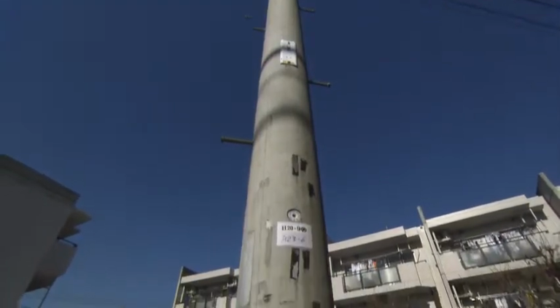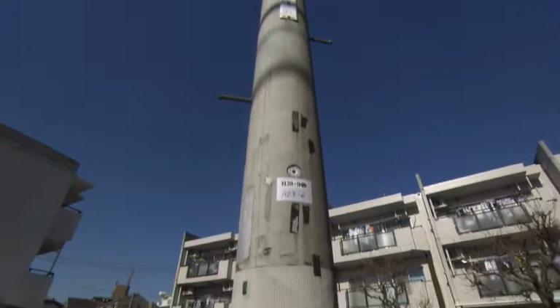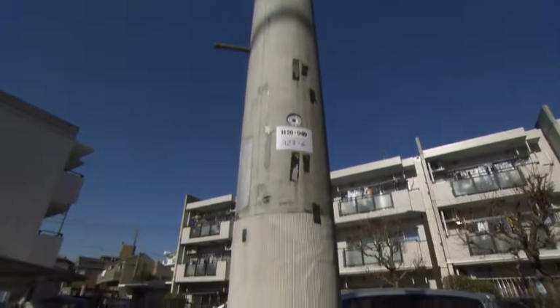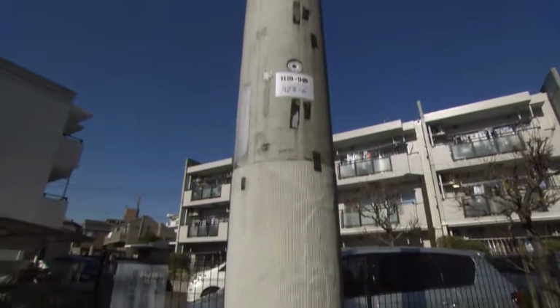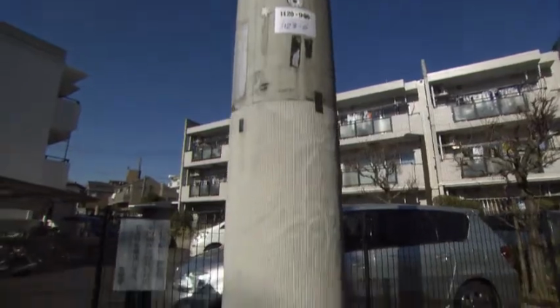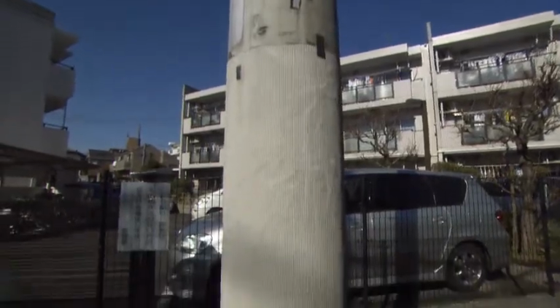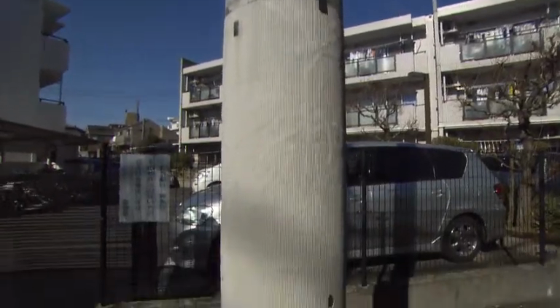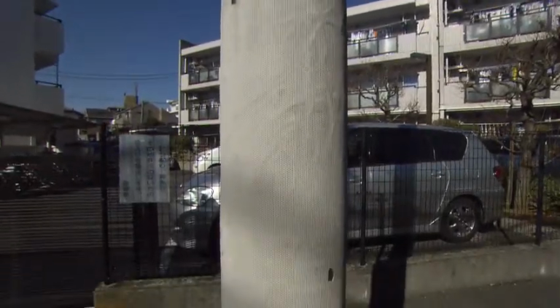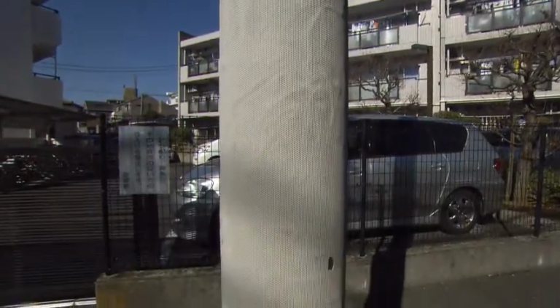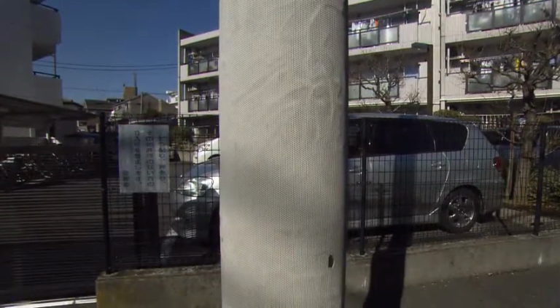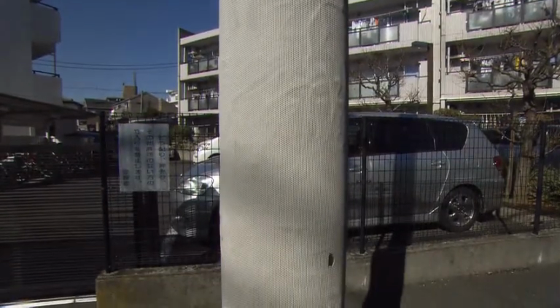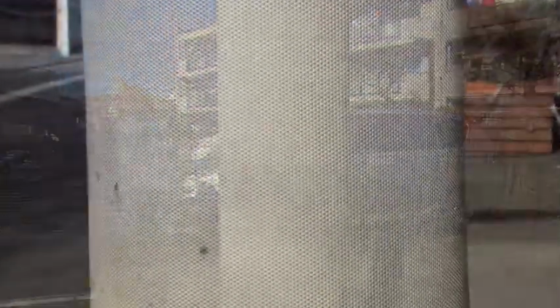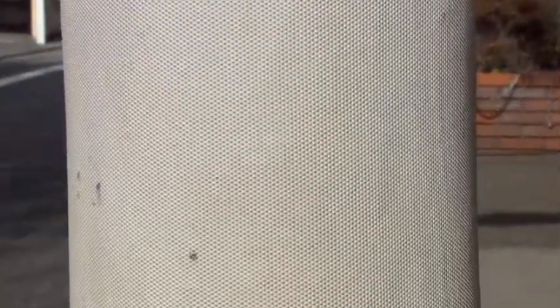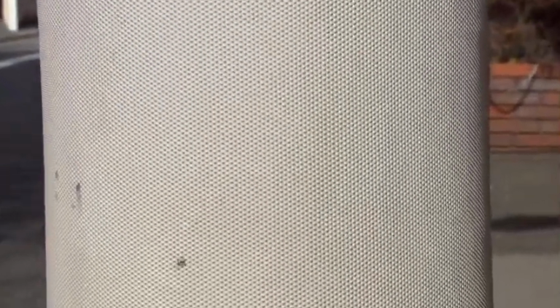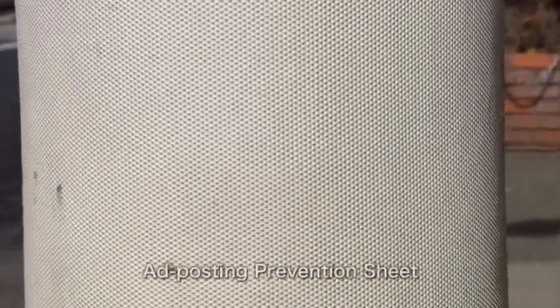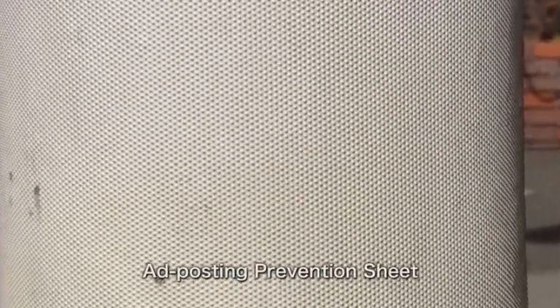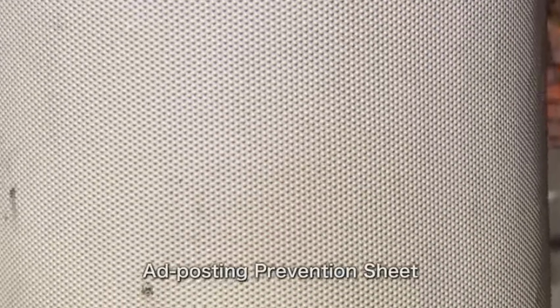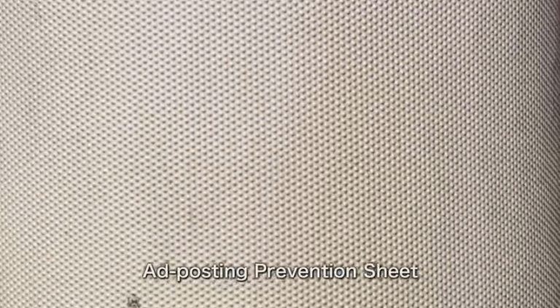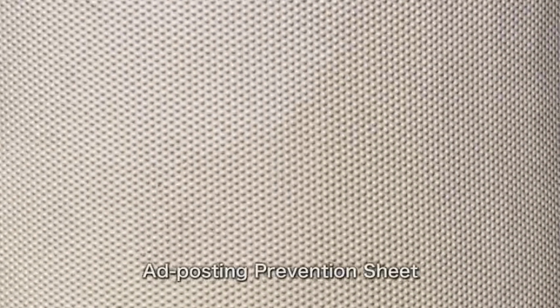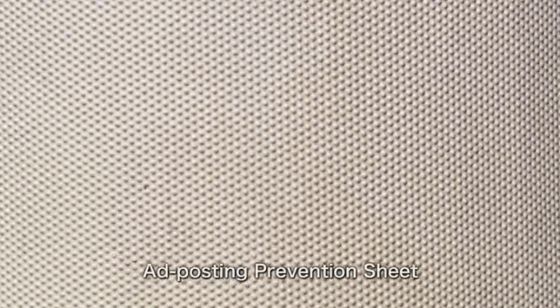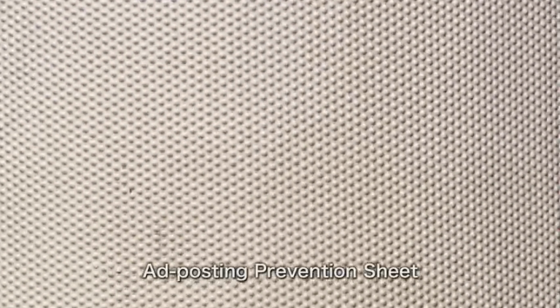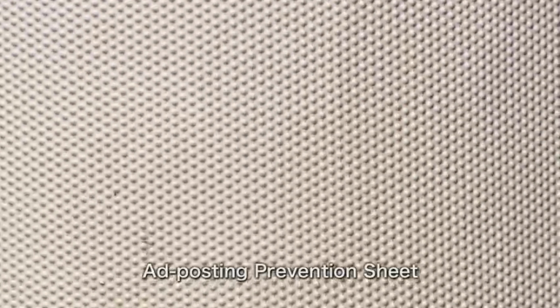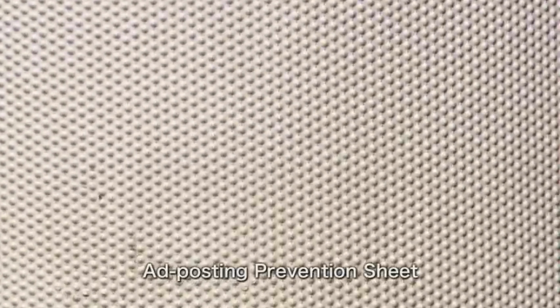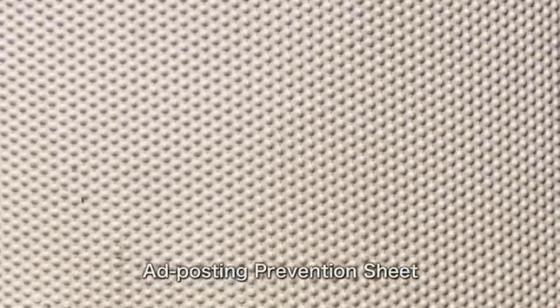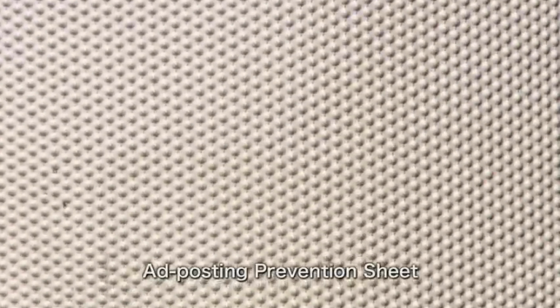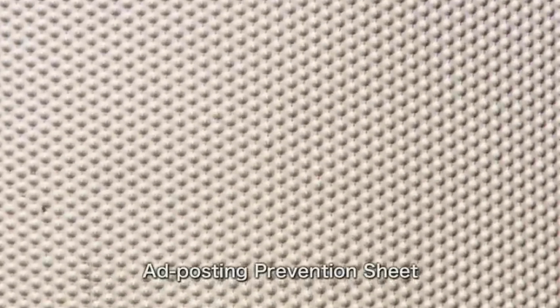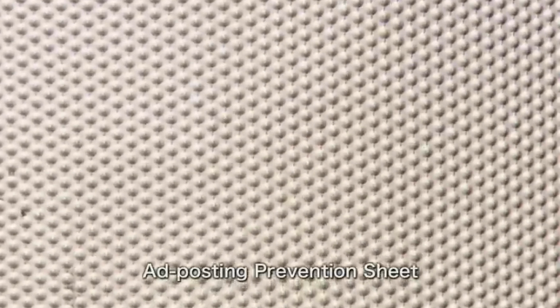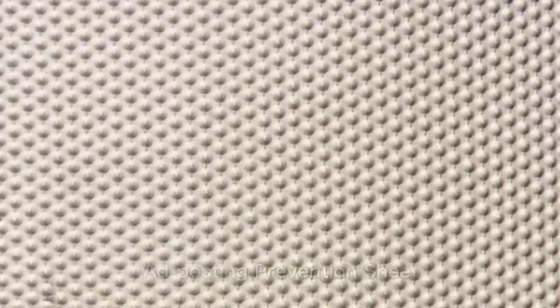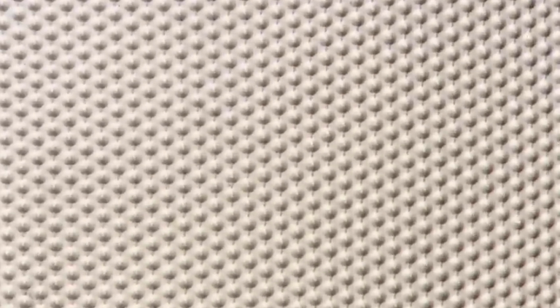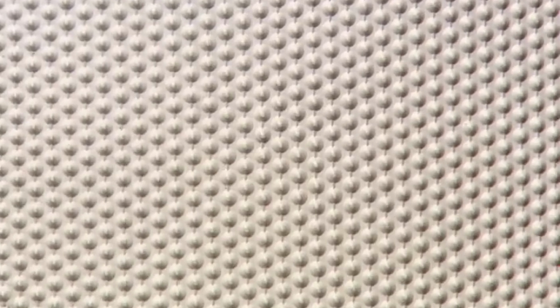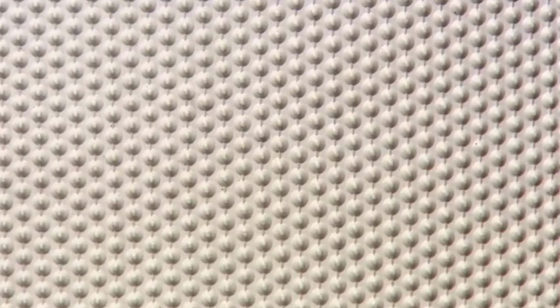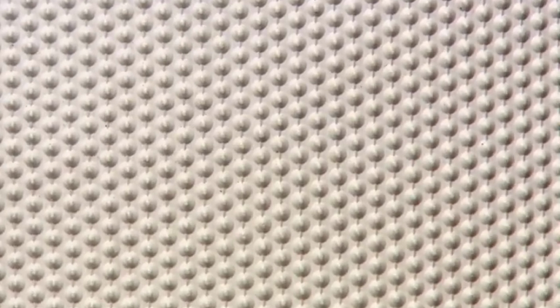Concrete poles are covered with bumpy polyvinyl chloride sheets to prevent advertisements from being posted without authorization. This makes it impossible to do direct visual checks for surface cracks.